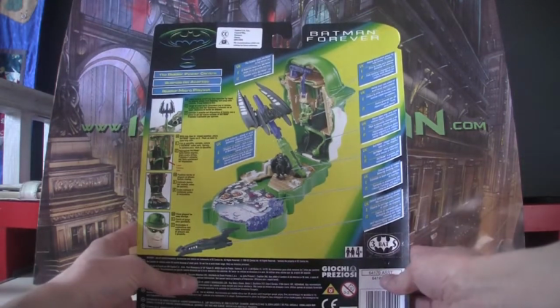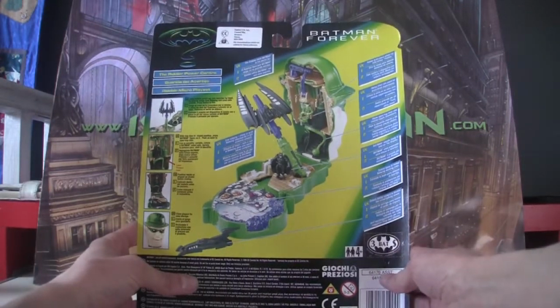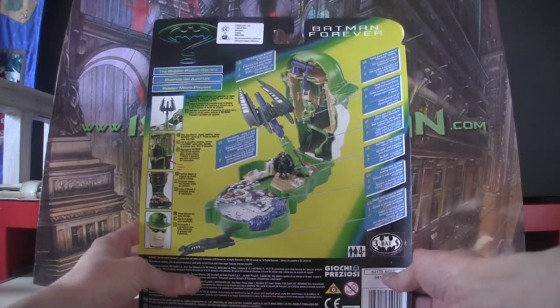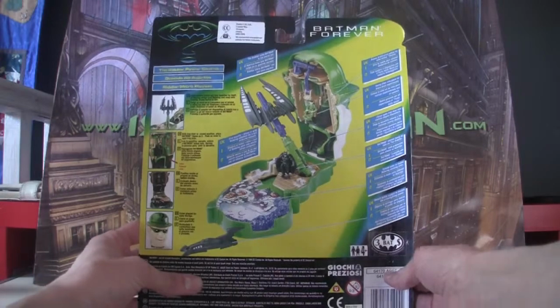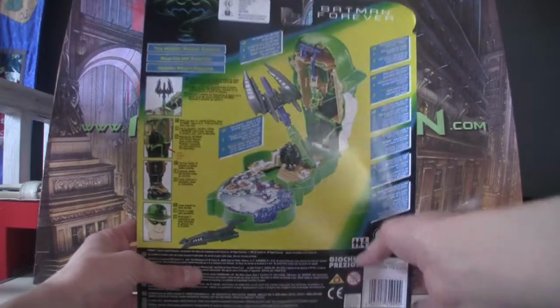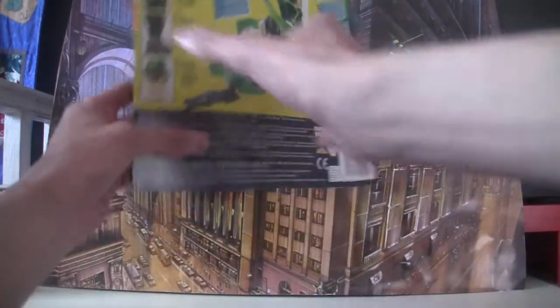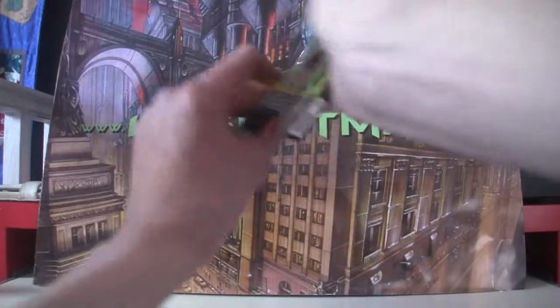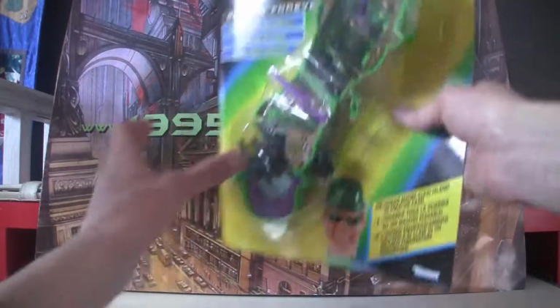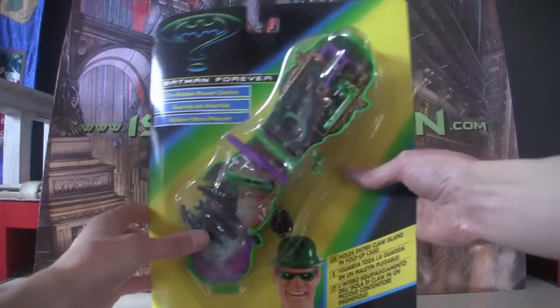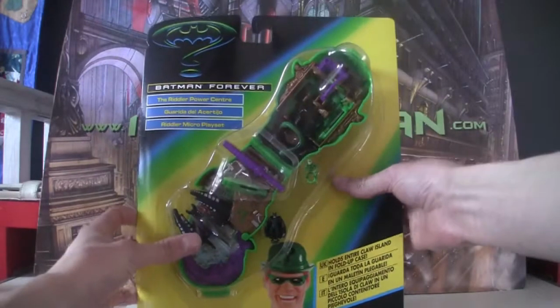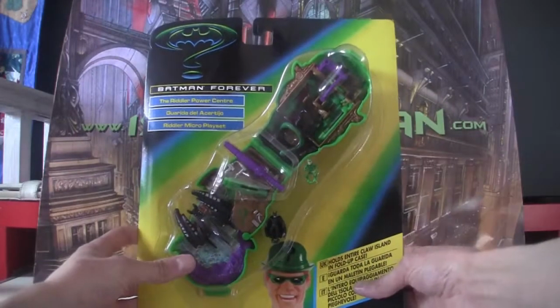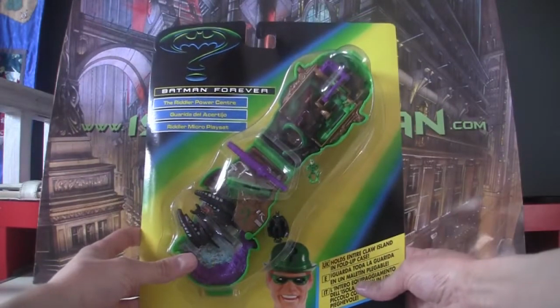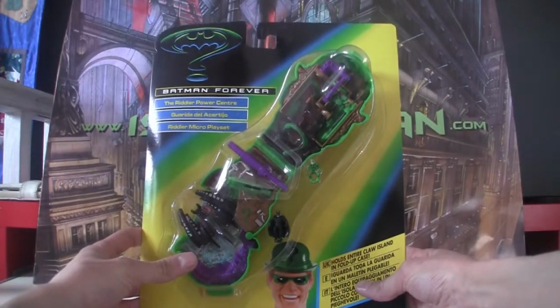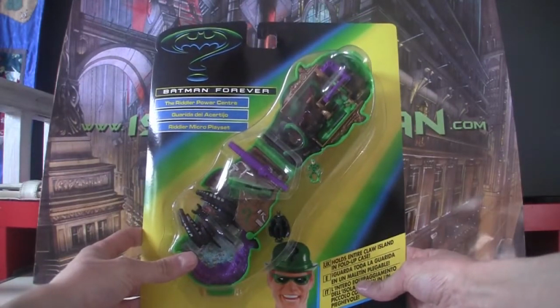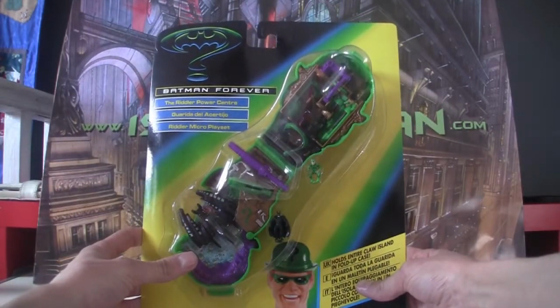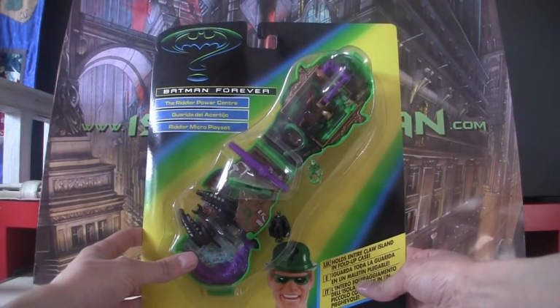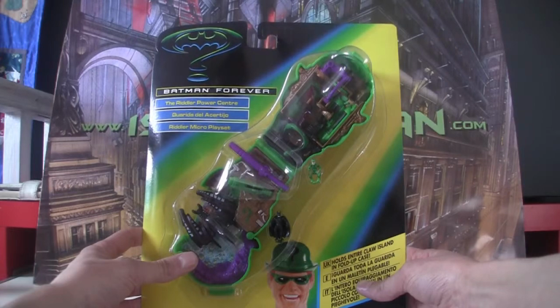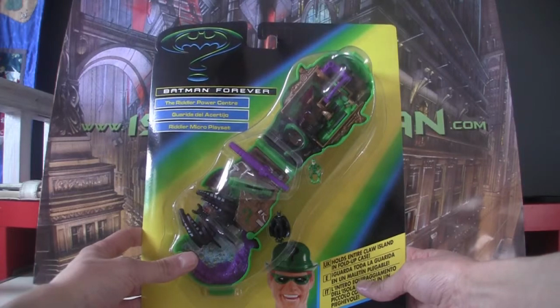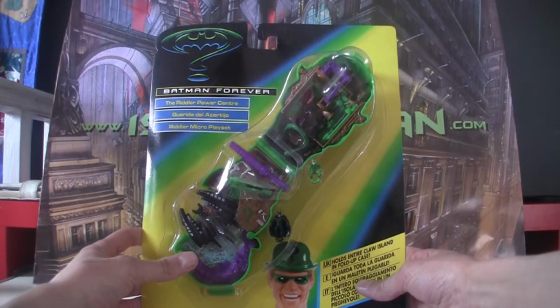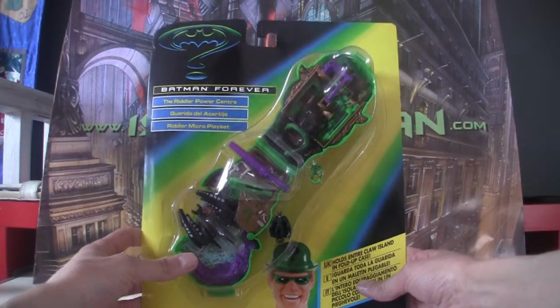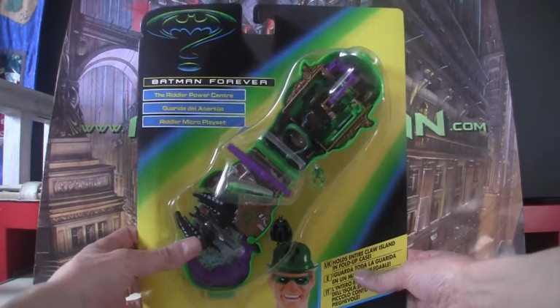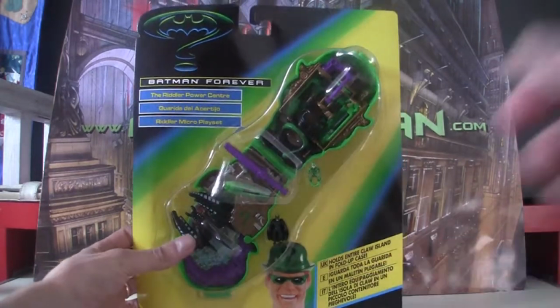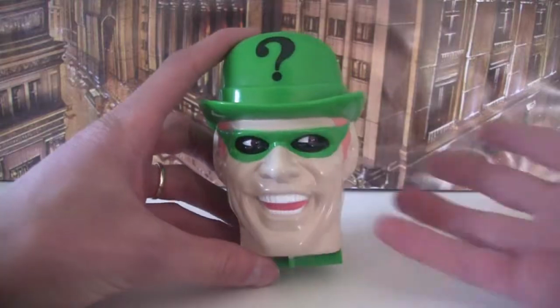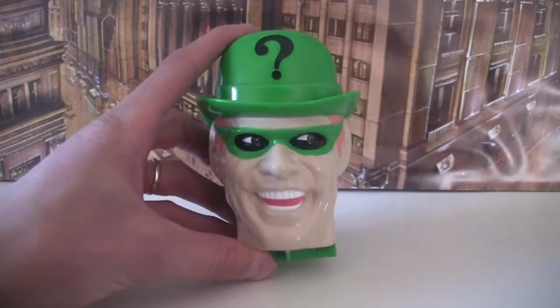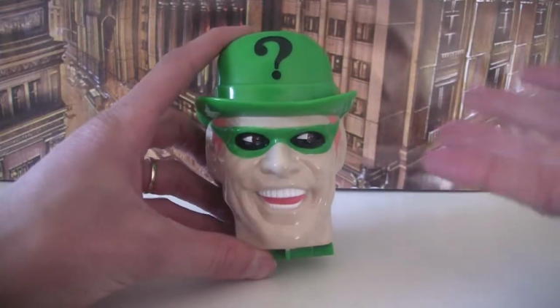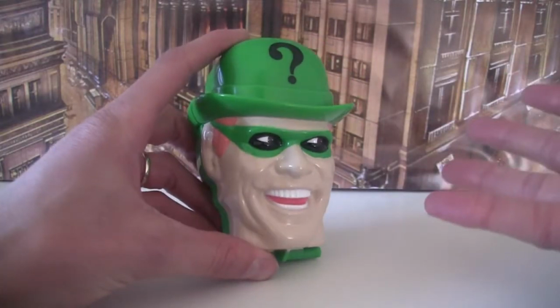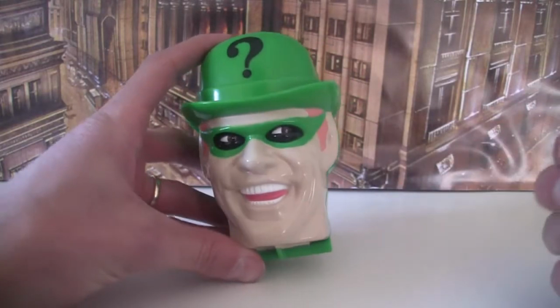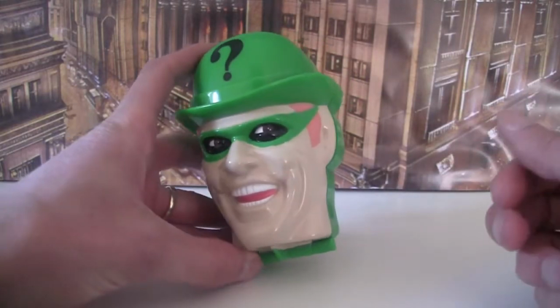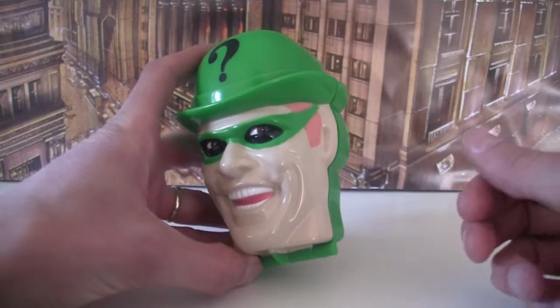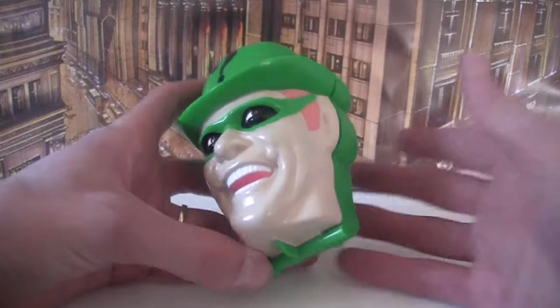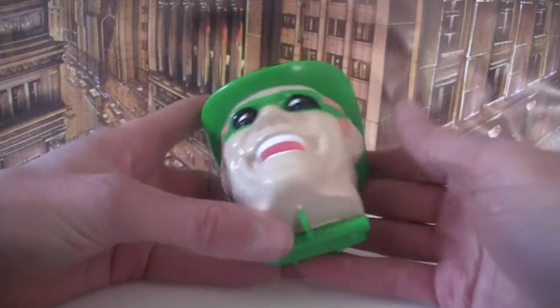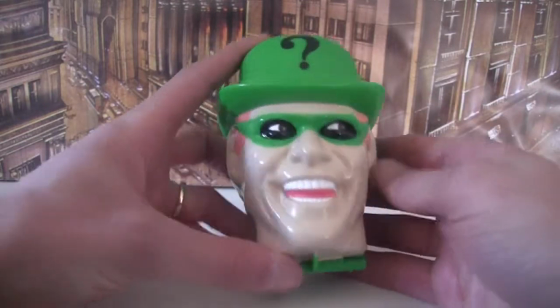Really excited to open this up. Let's open it up. And voila, here is the closed case.